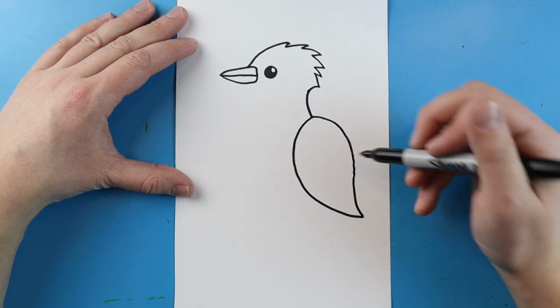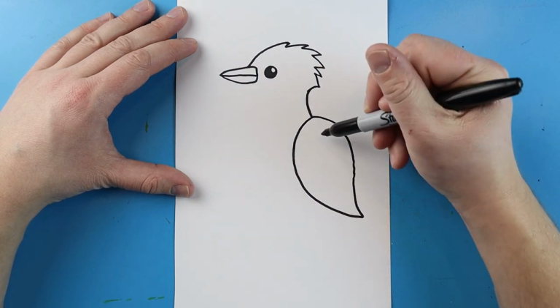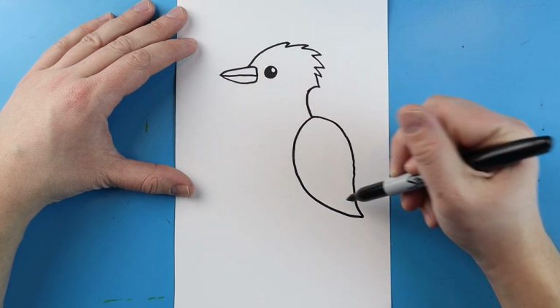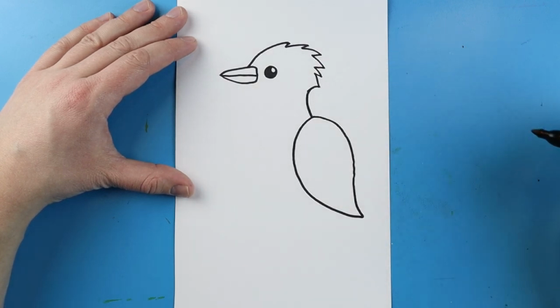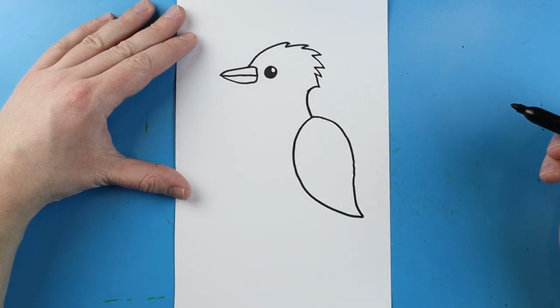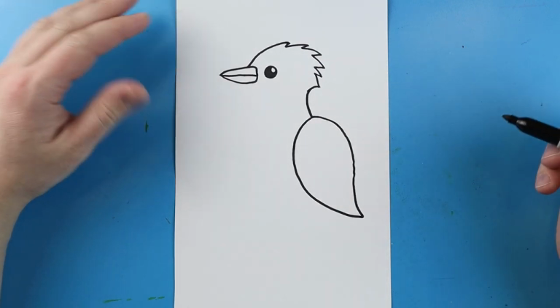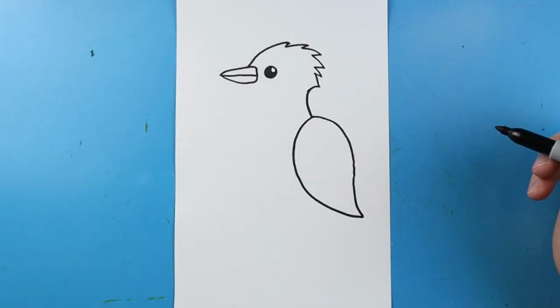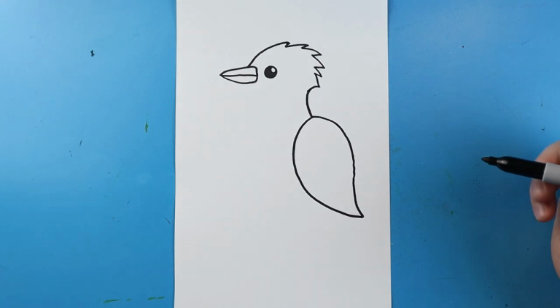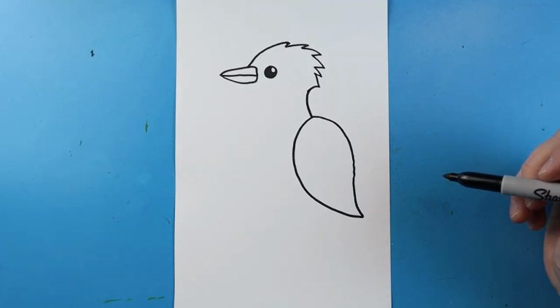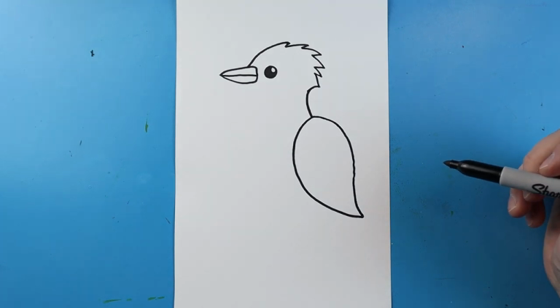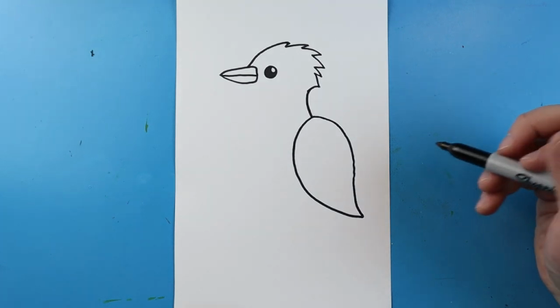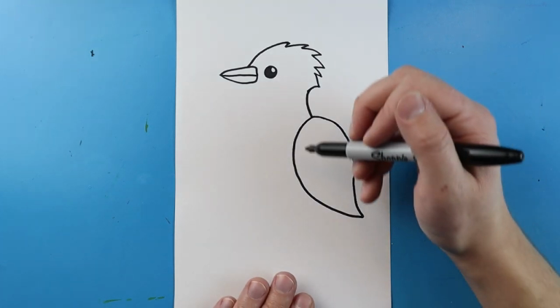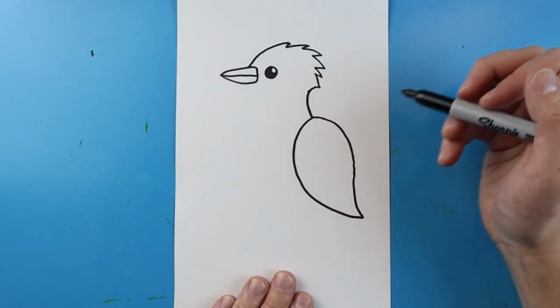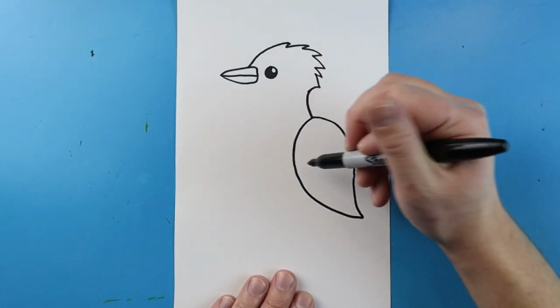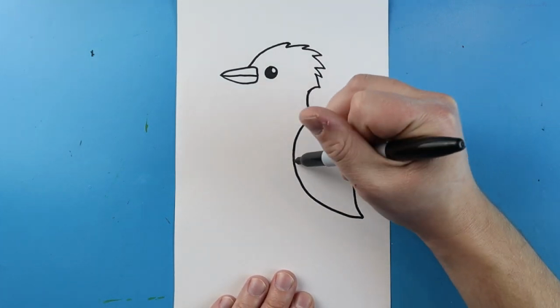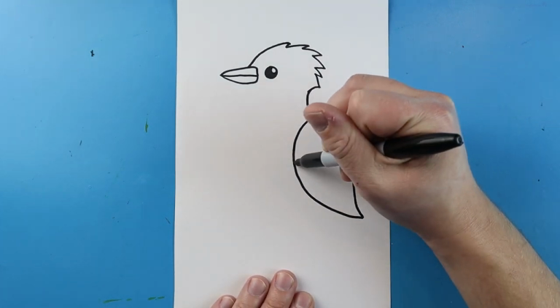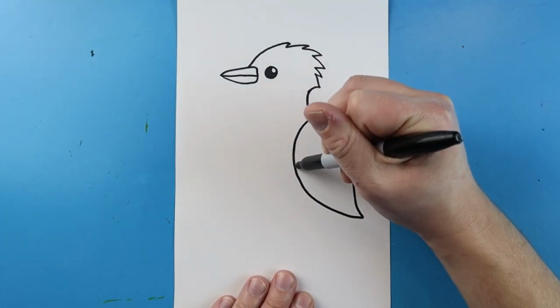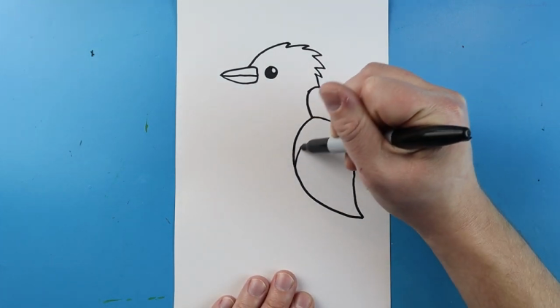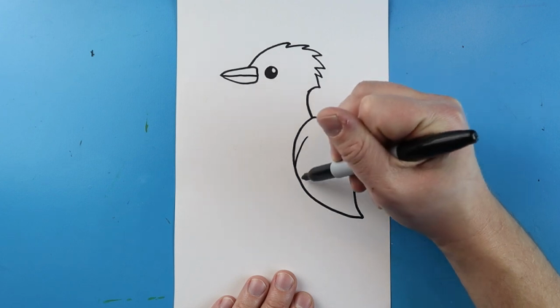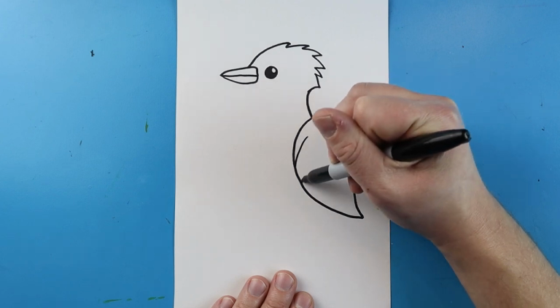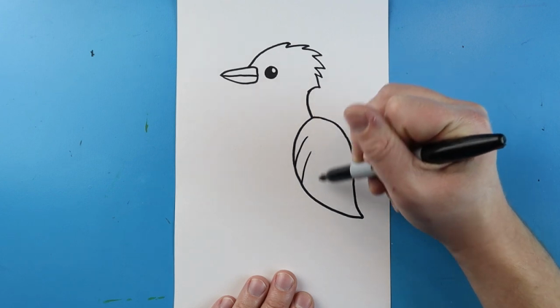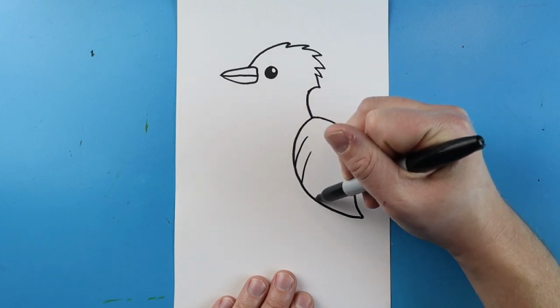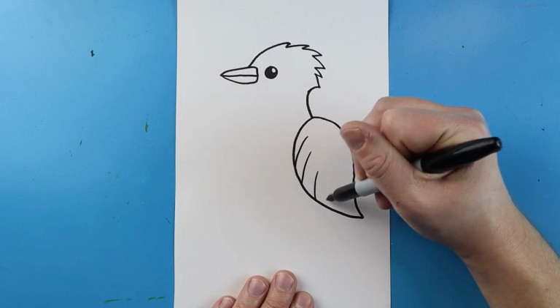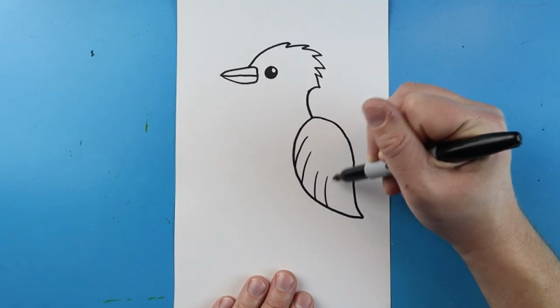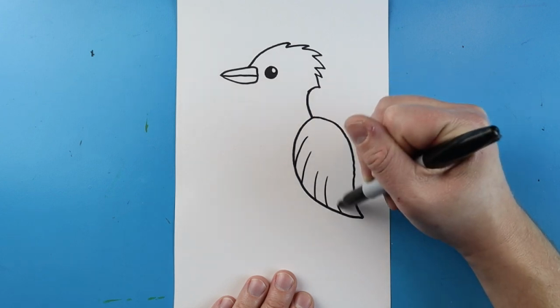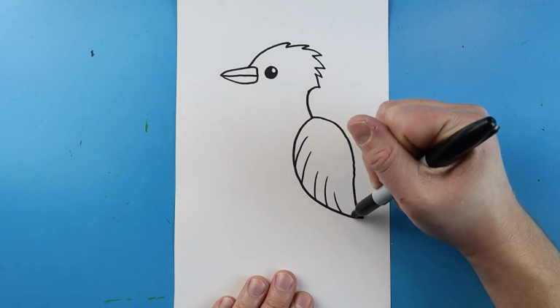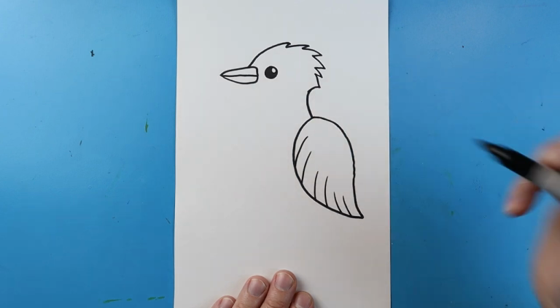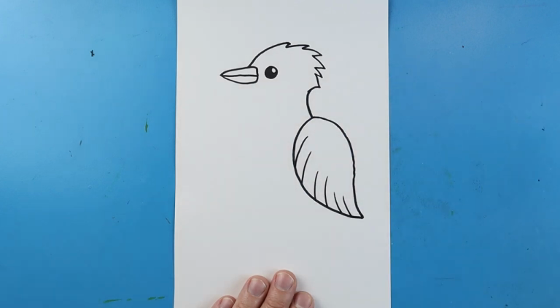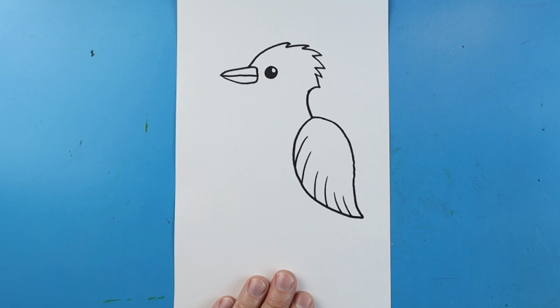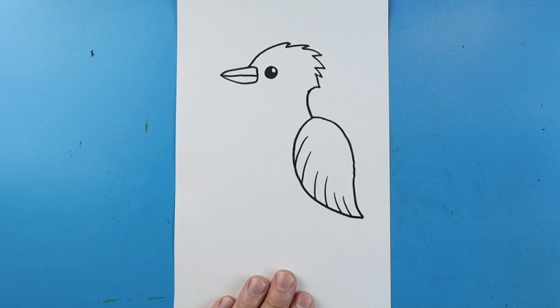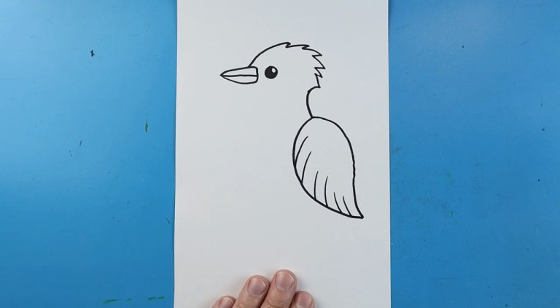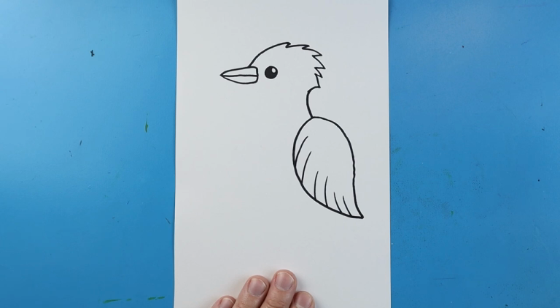It's going to kind of look like an upside down teardrop. Then I'm going to add some long little curved lines in here for some texture, to make it look like there are feathers on the wing.